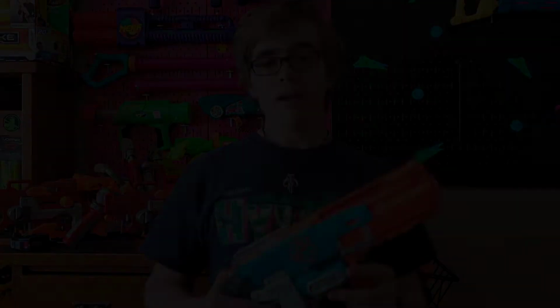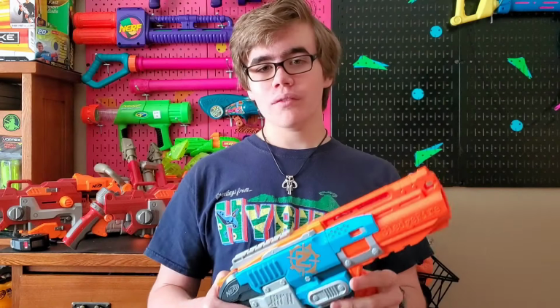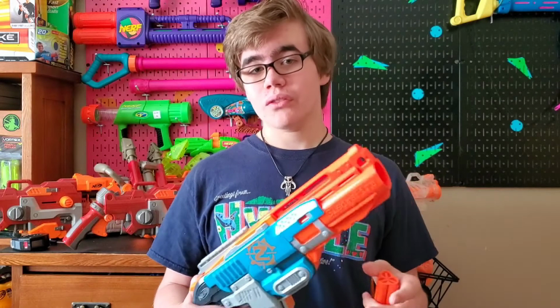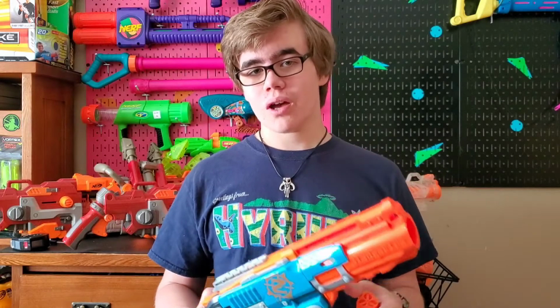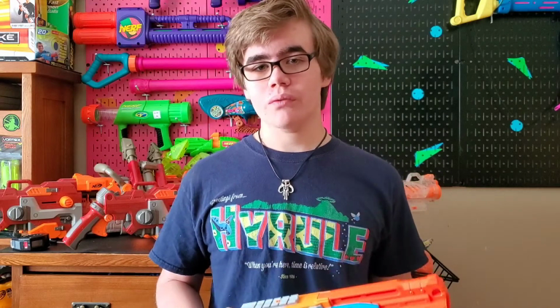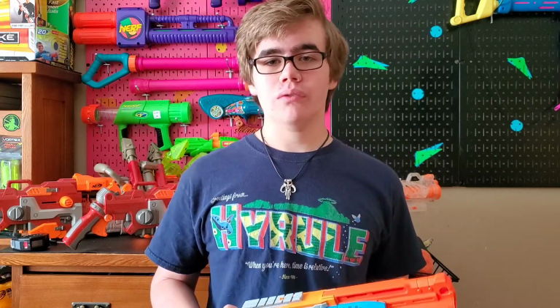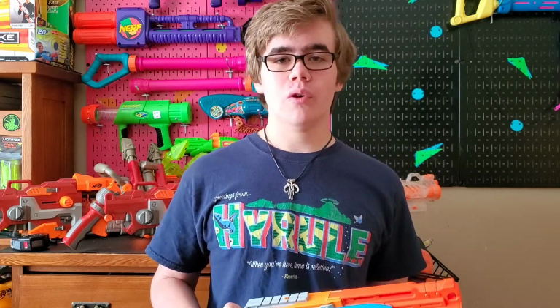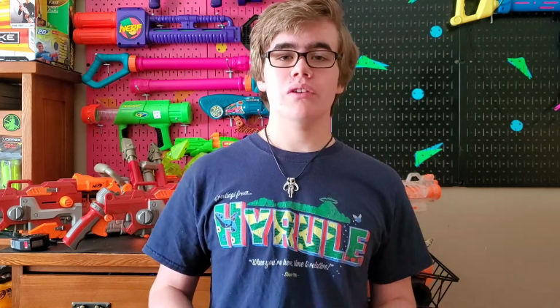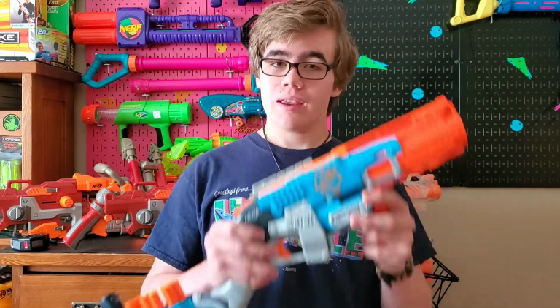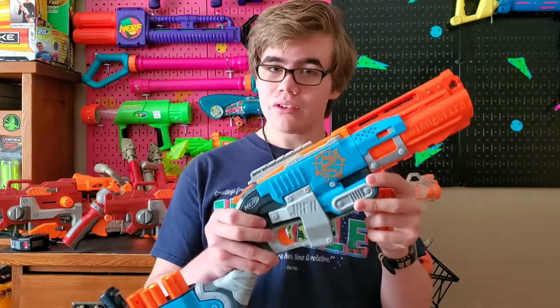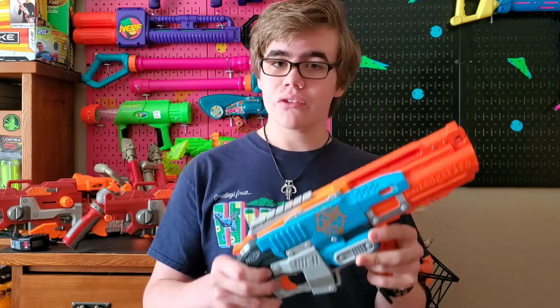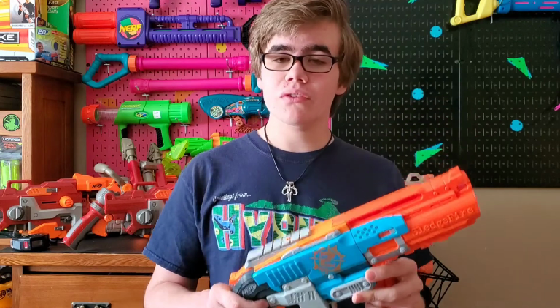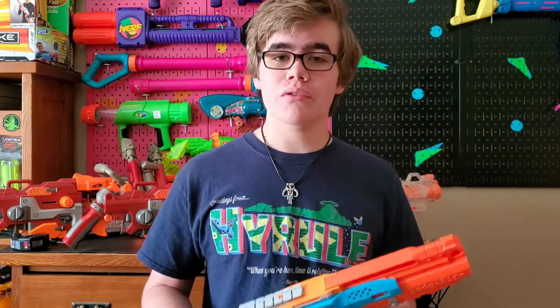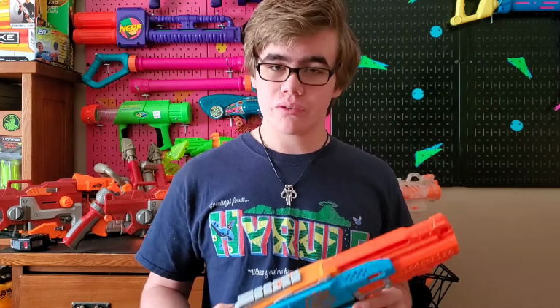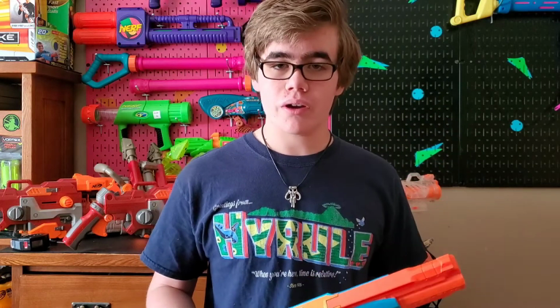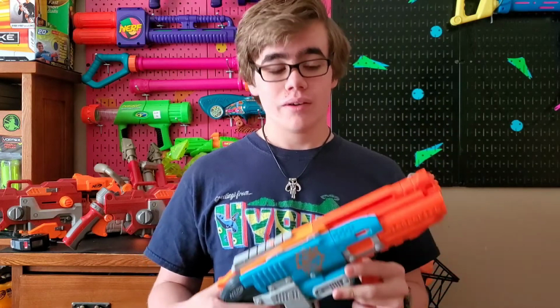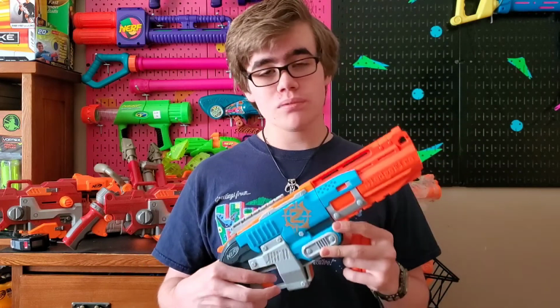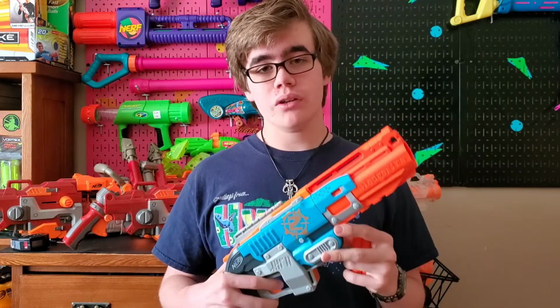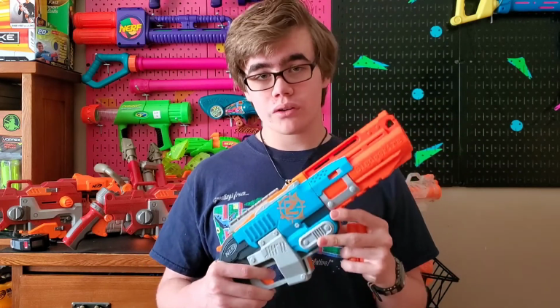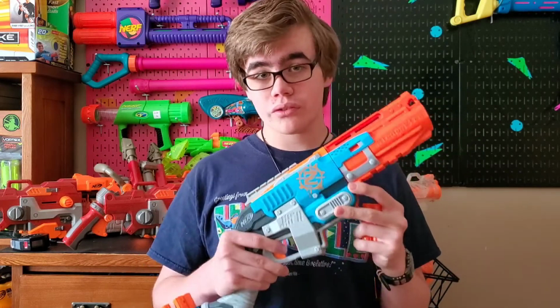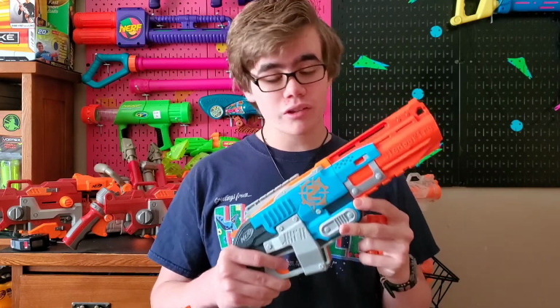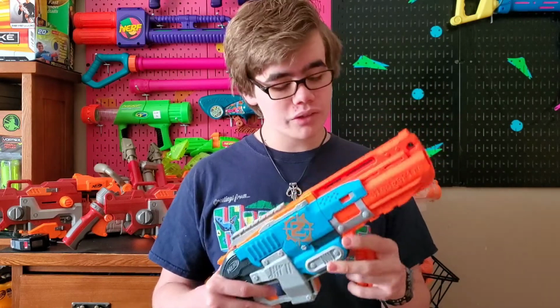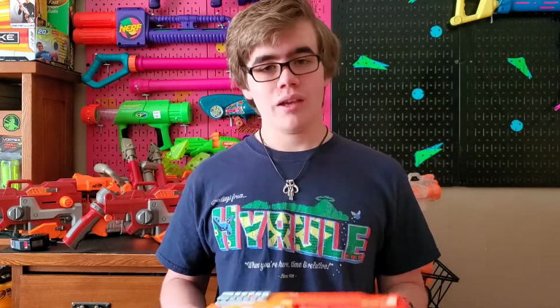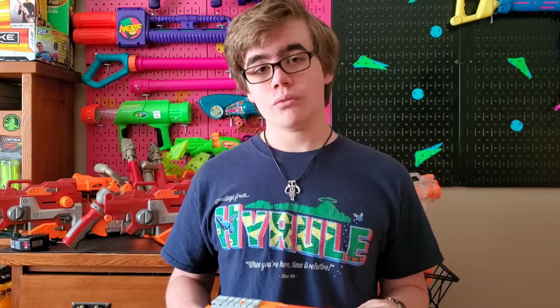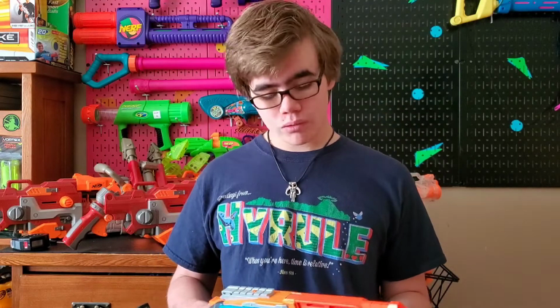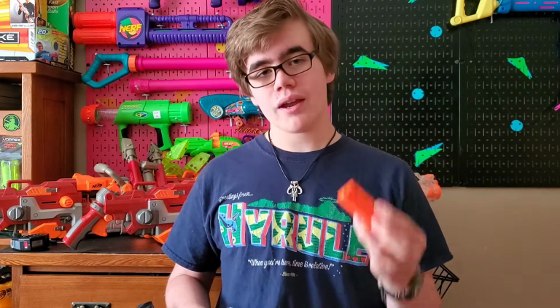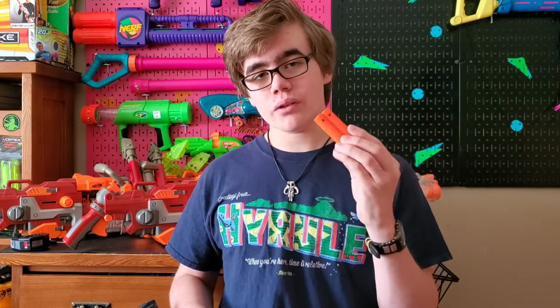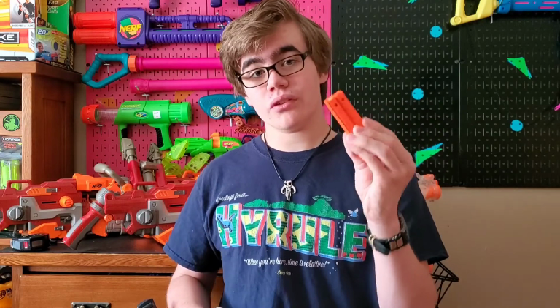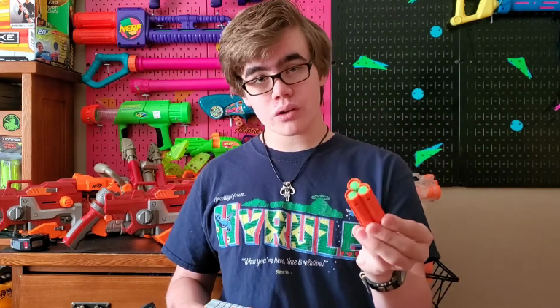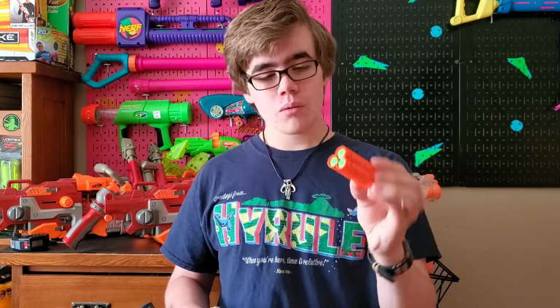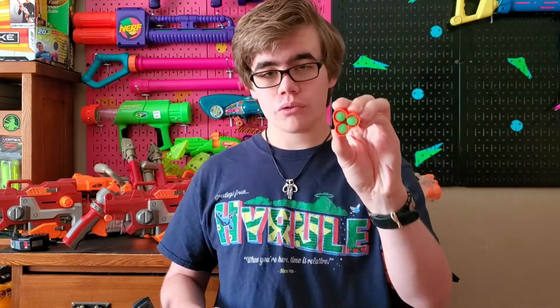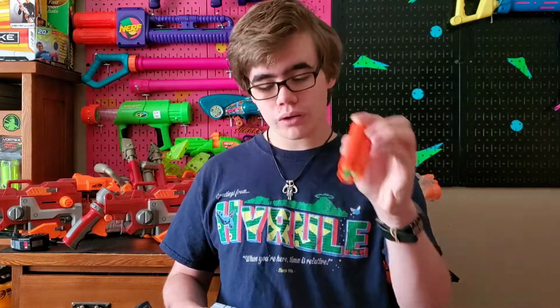Hey everyone, this is Austin from the Nerf Firefly Corporation, and this is the Nerf Zombie Strike Sludge Fighter. Now this blaster is honestly such a classic, and what's really cool is that it actually uses these shells, which hold three darts.